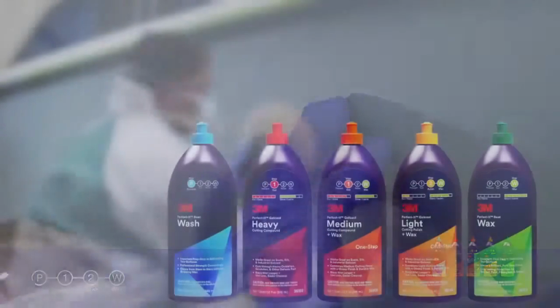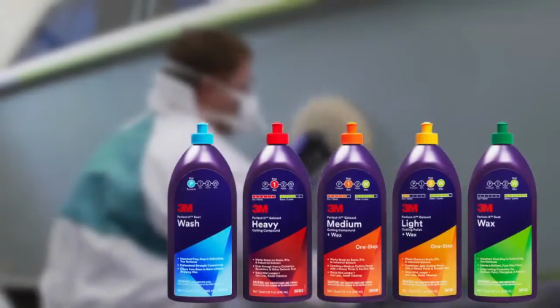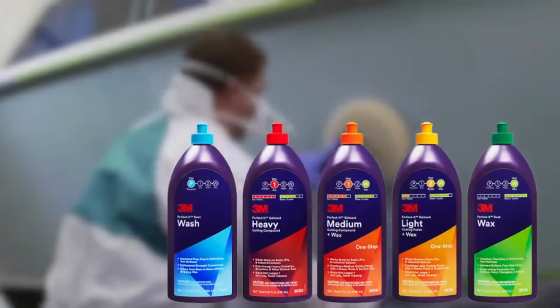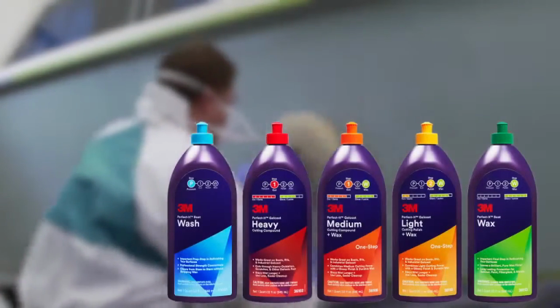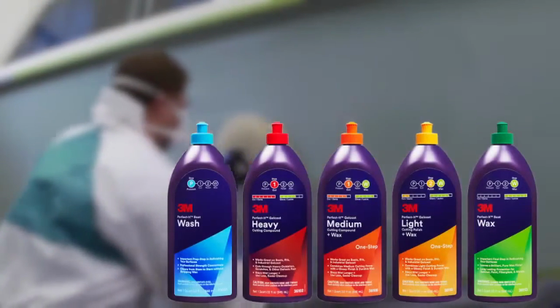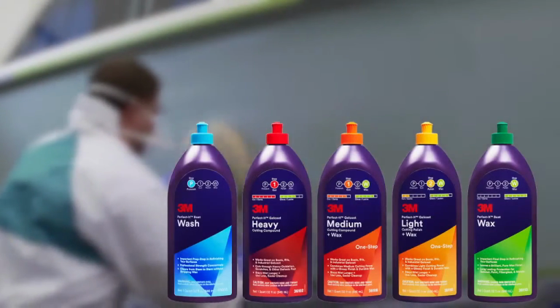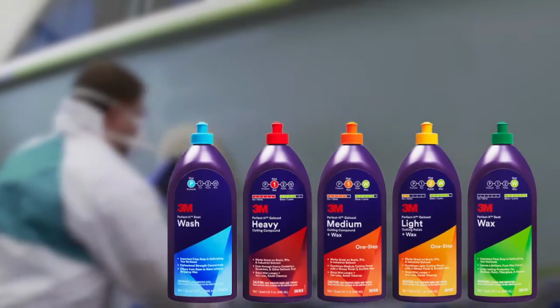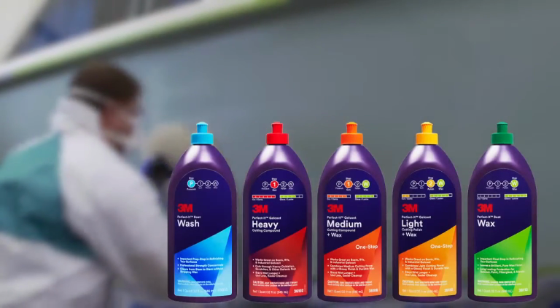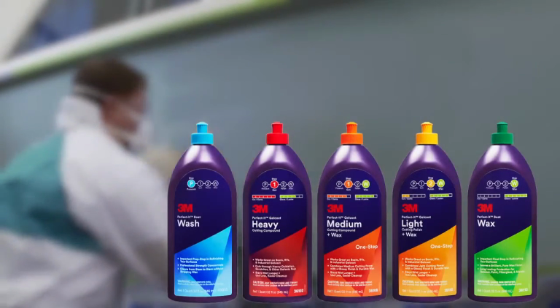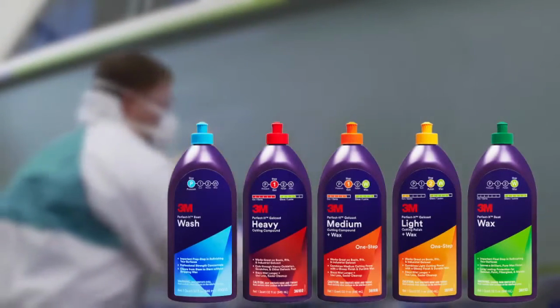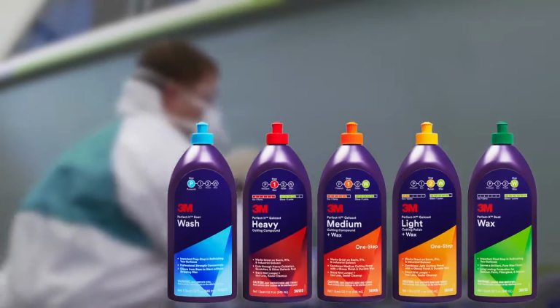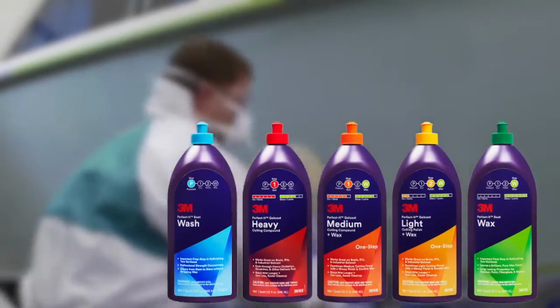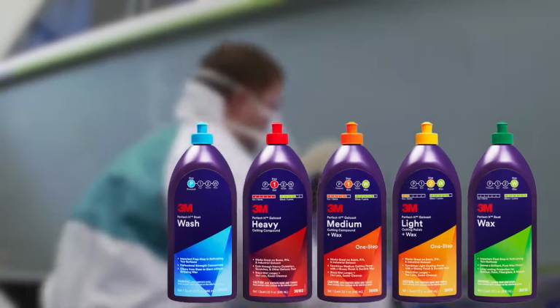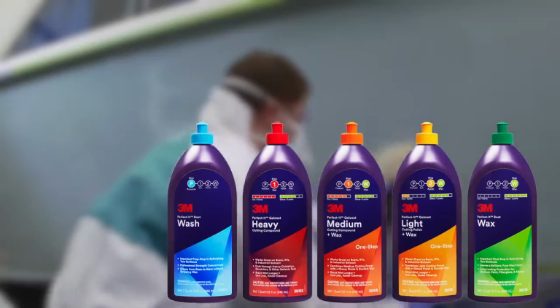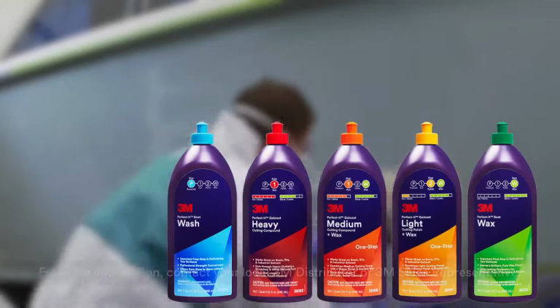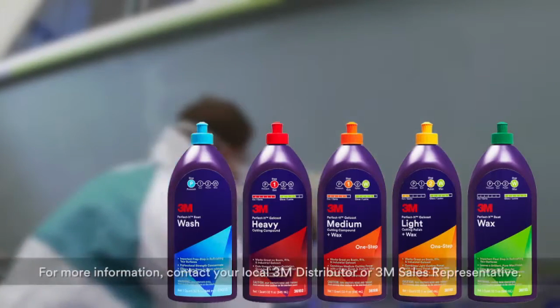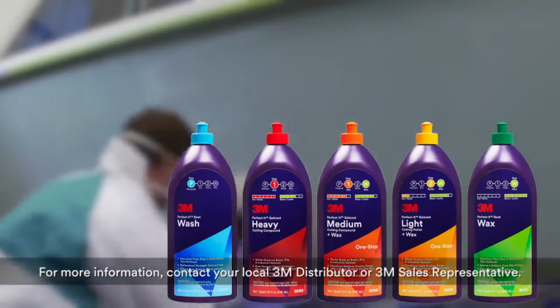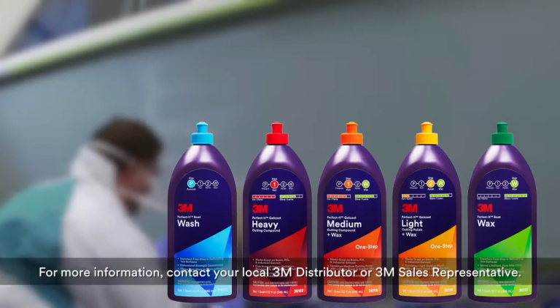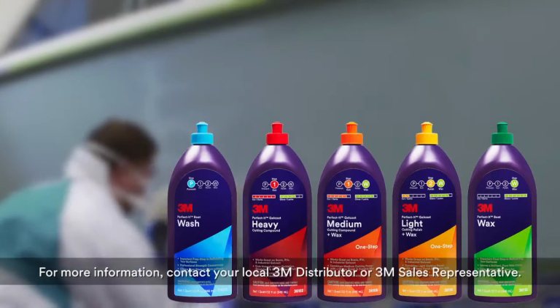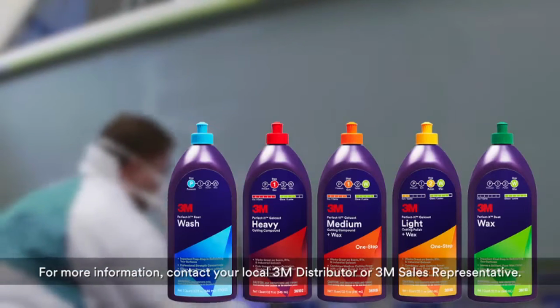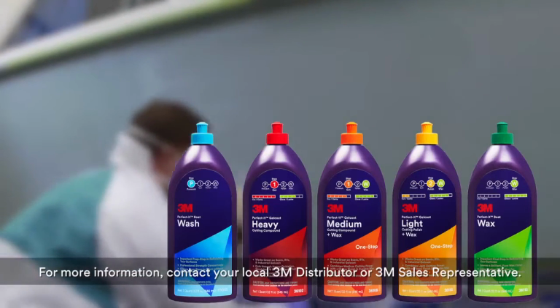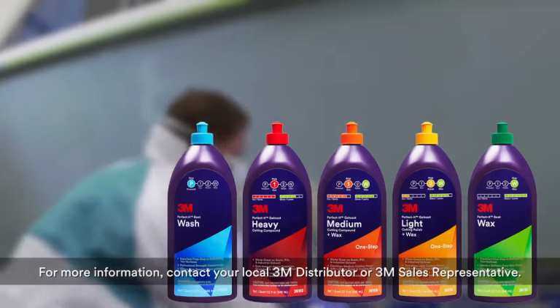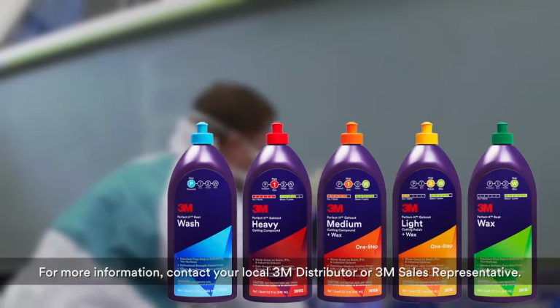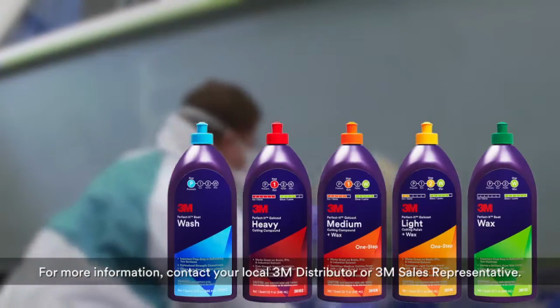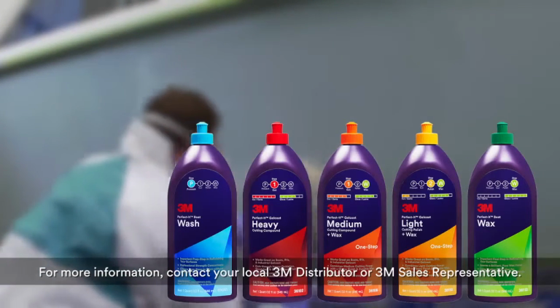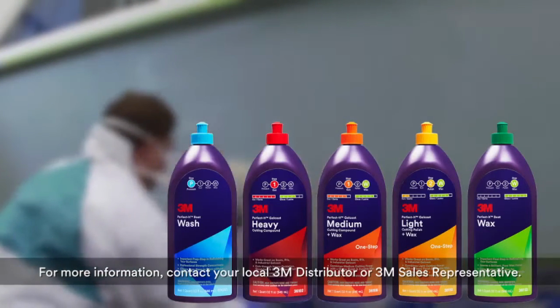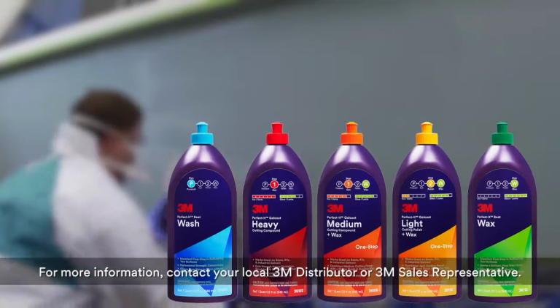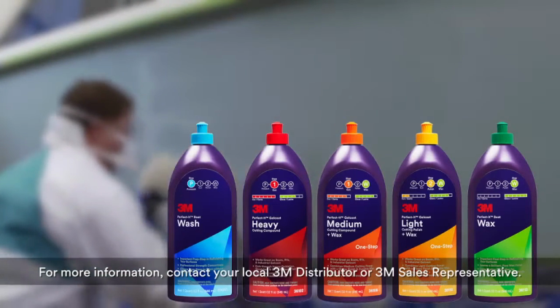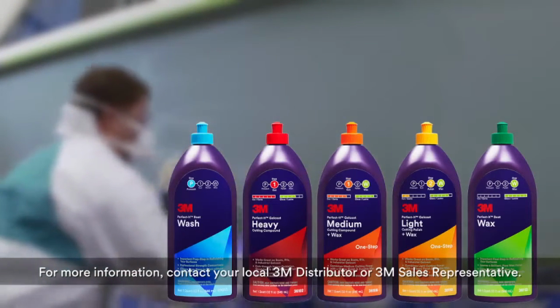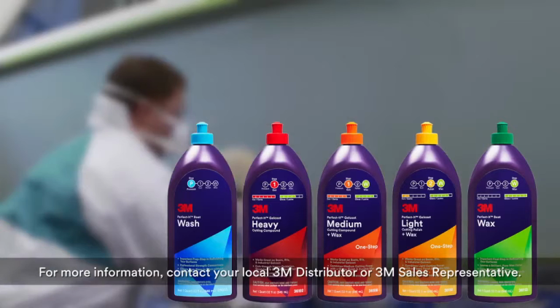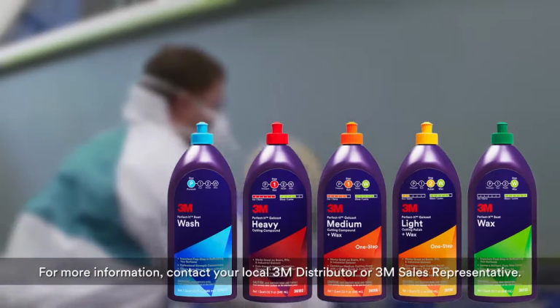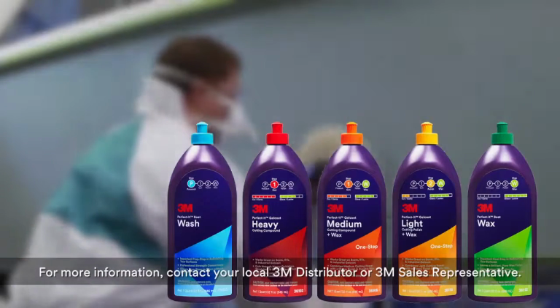Each of these five products is available in multiple sizes. For more information, contact your local 3M distributor or 3M sales representative.